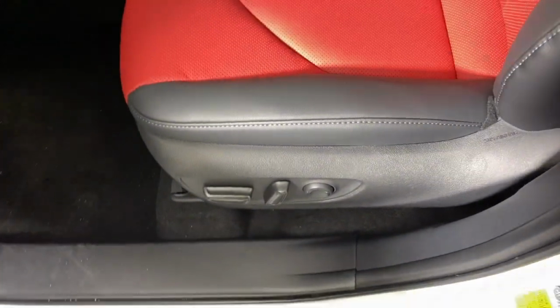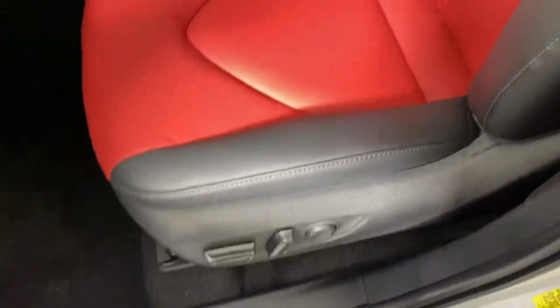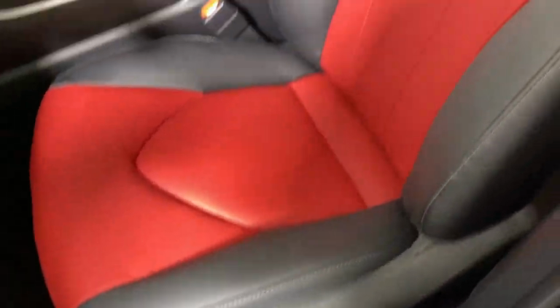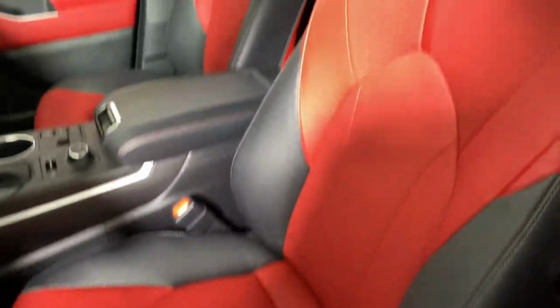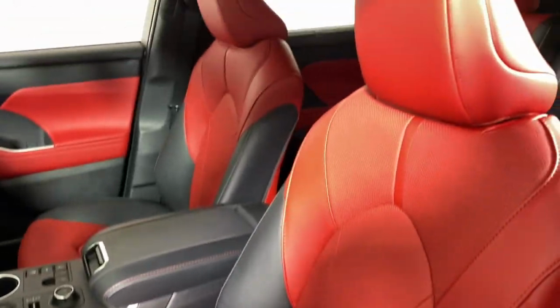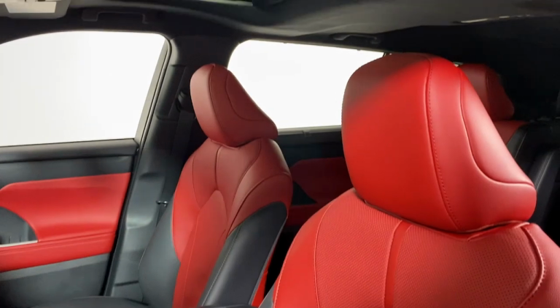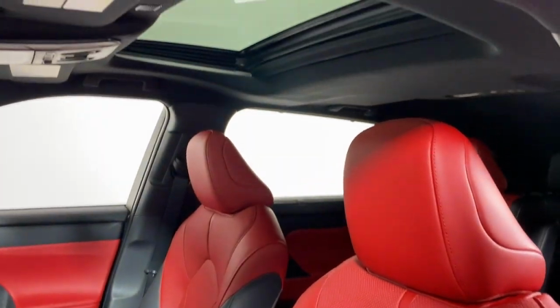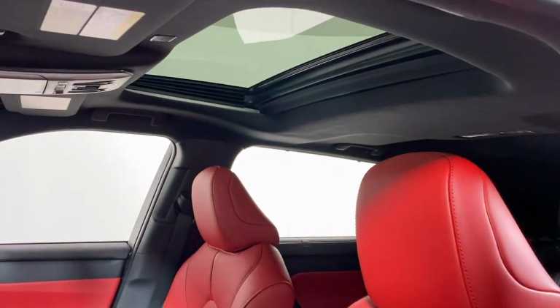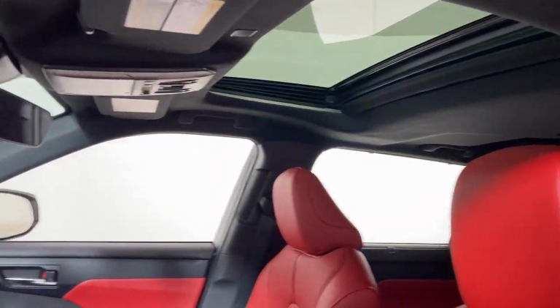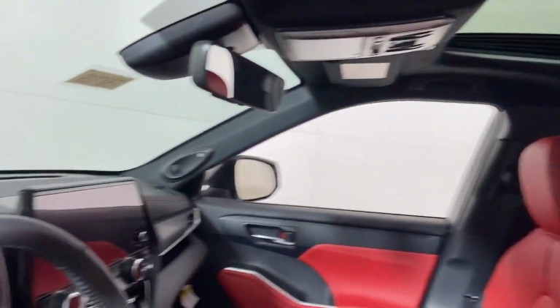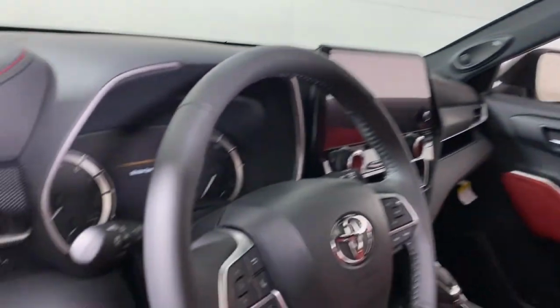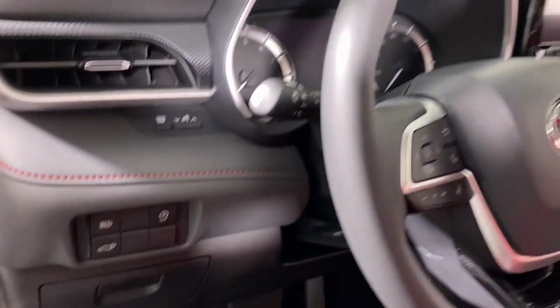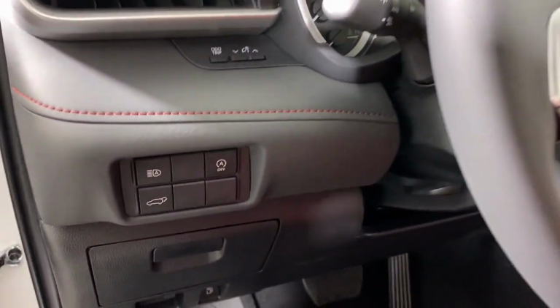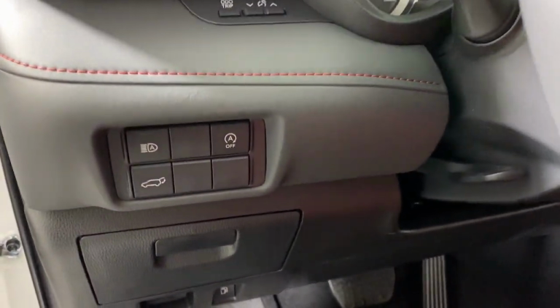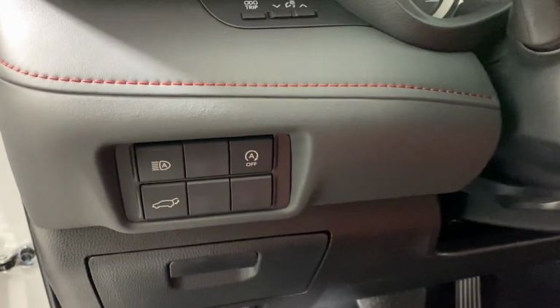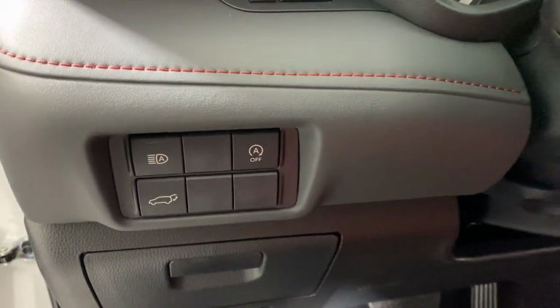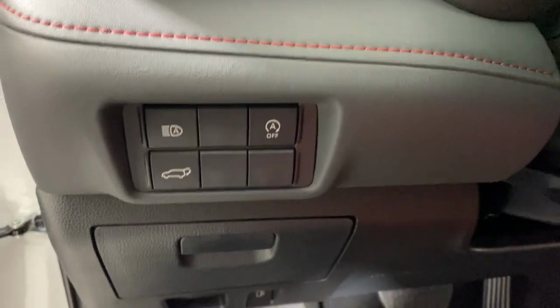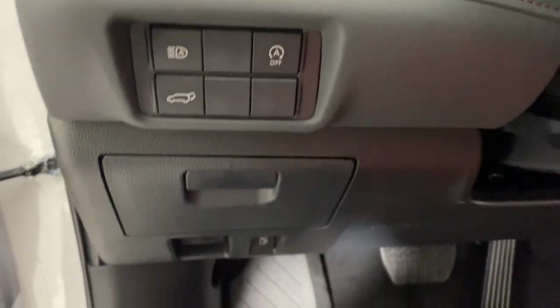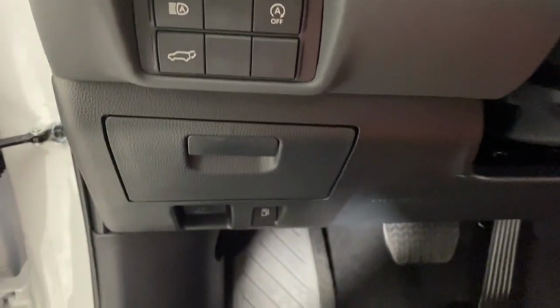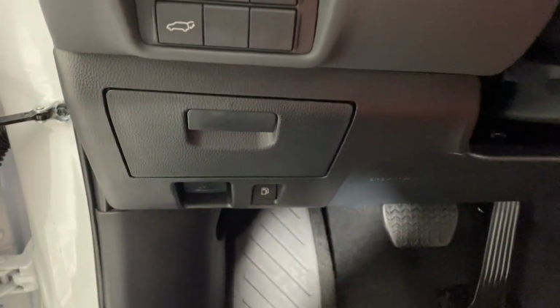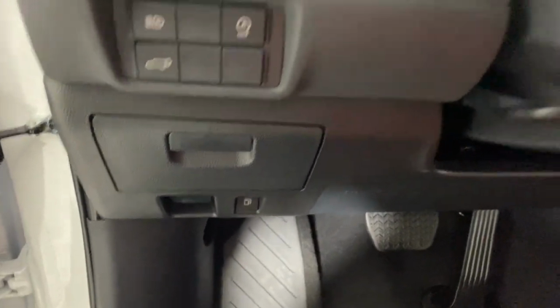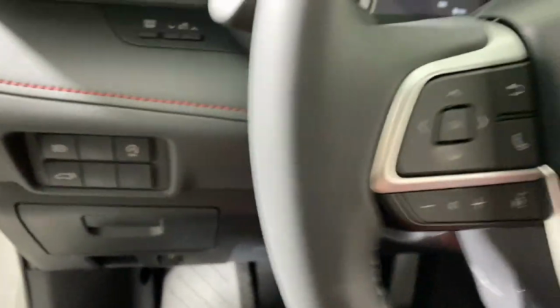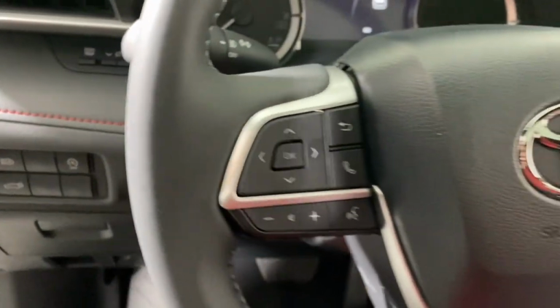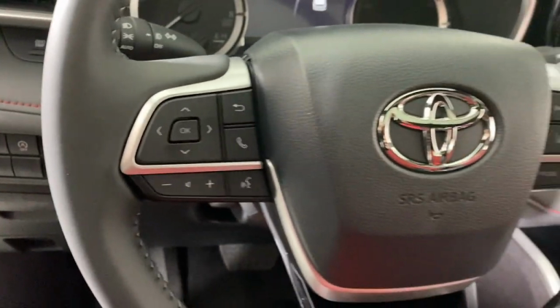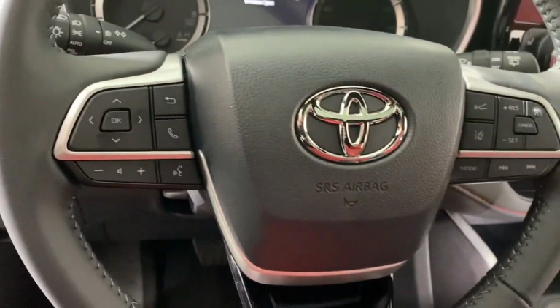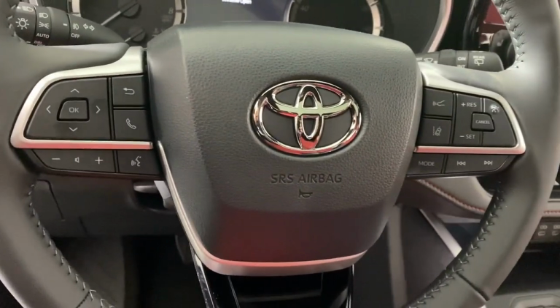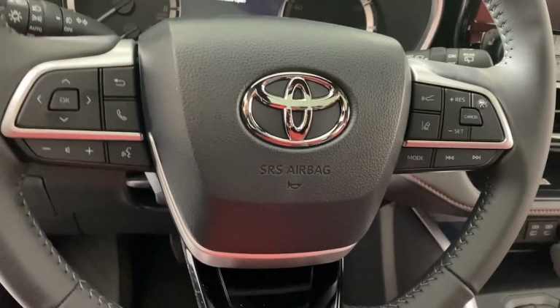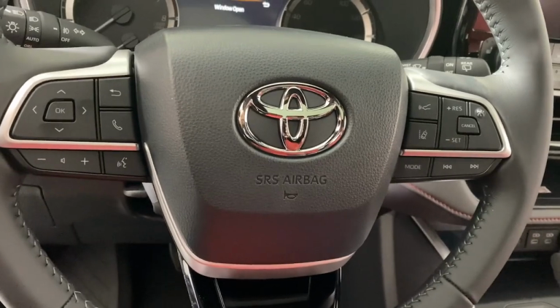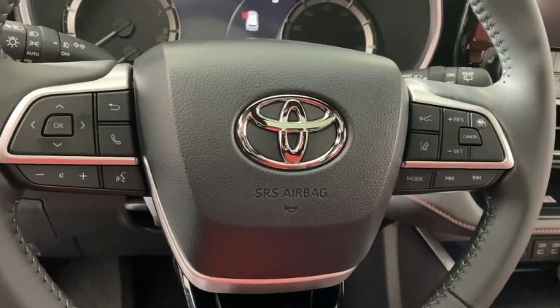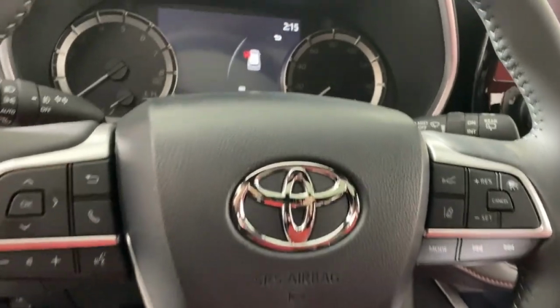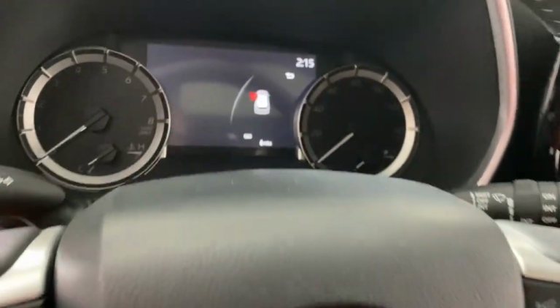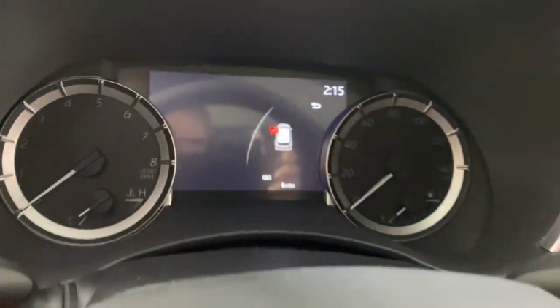These are just some of the great options this vehicle comes with: moonroof, keyless entry, fog lamps, power passenger seat, heated mirrors, backup camera, power lift gate, satellite radio, dual-zone AC, alarm.